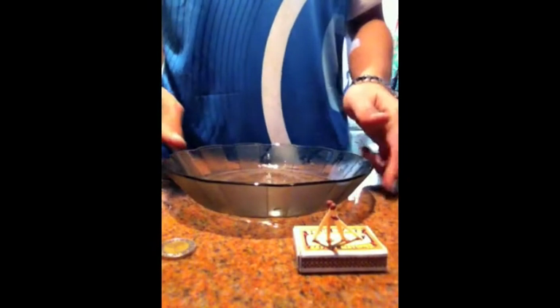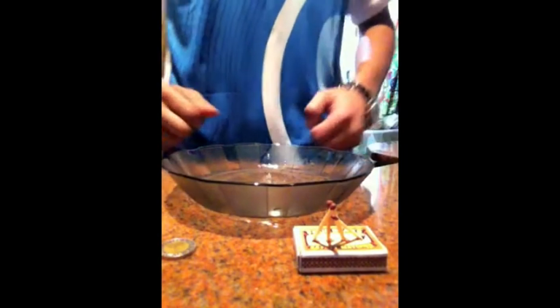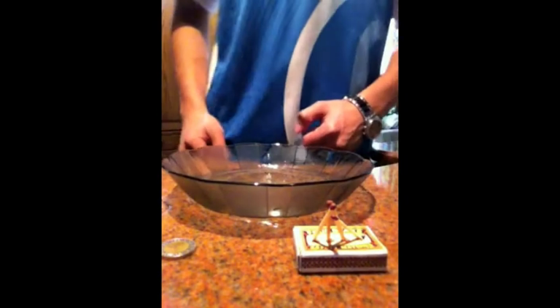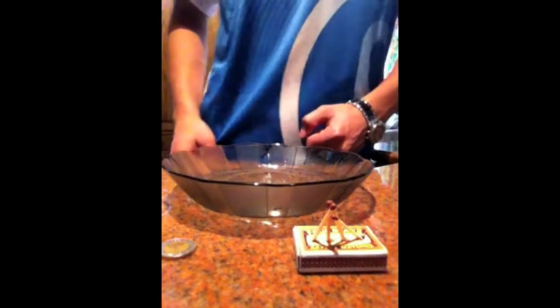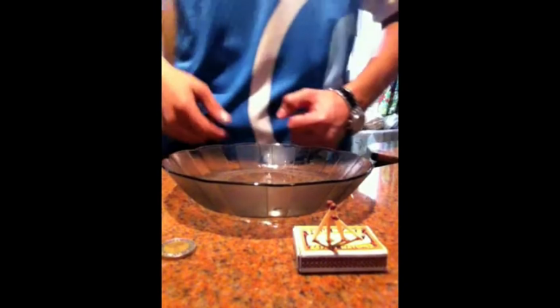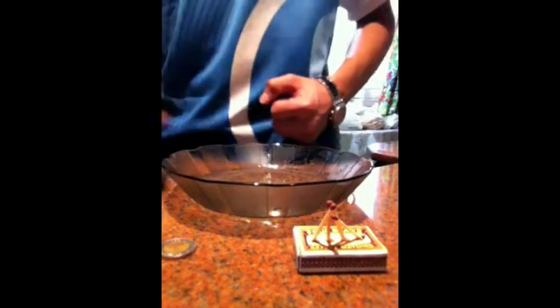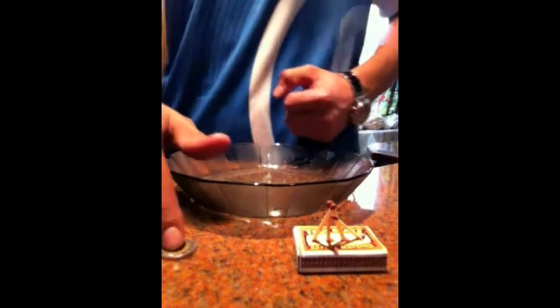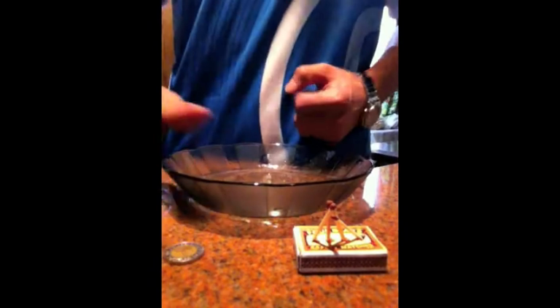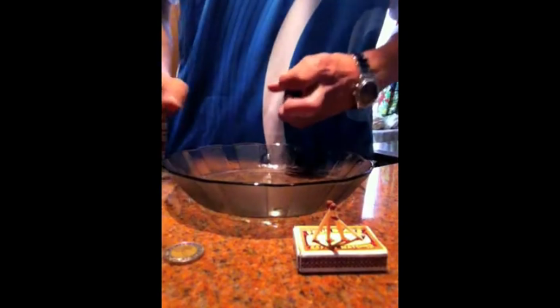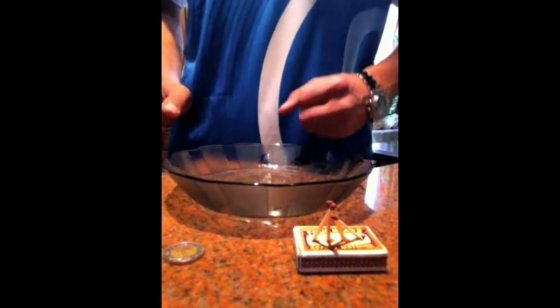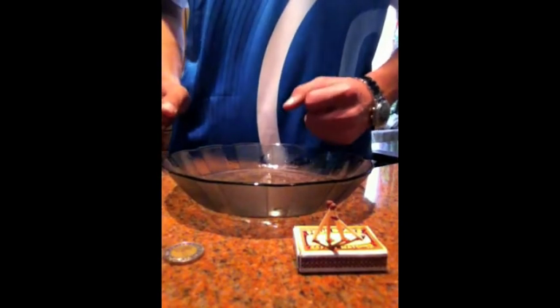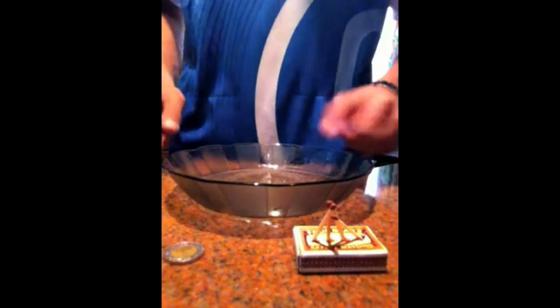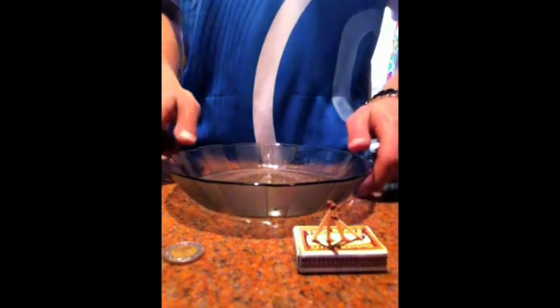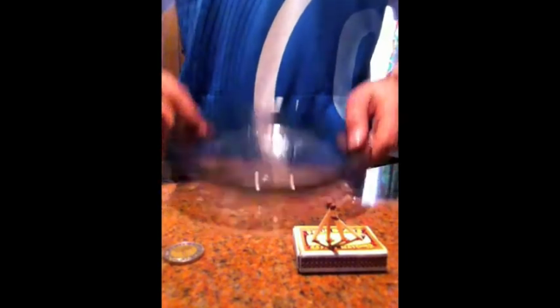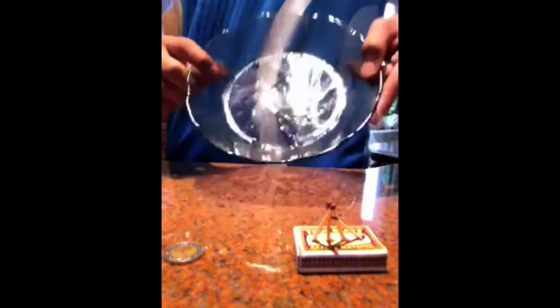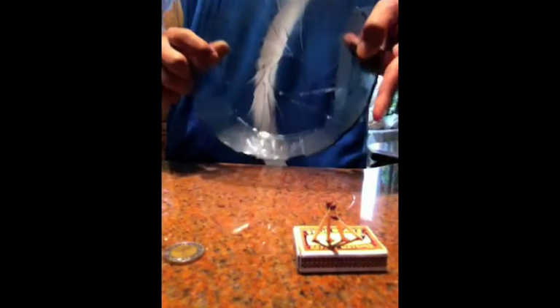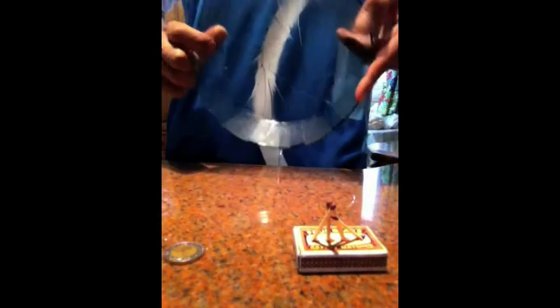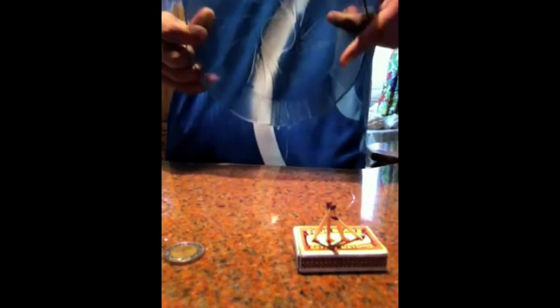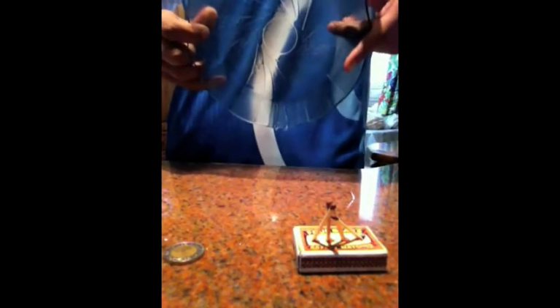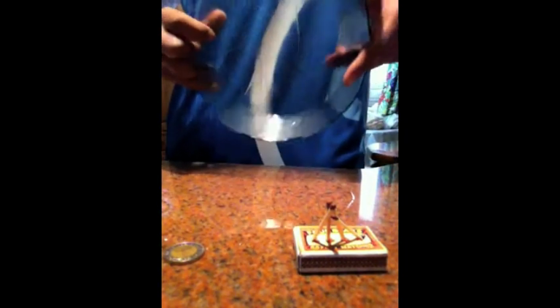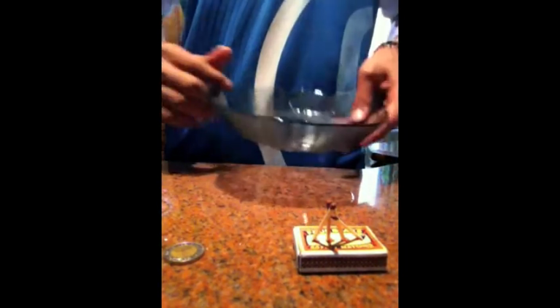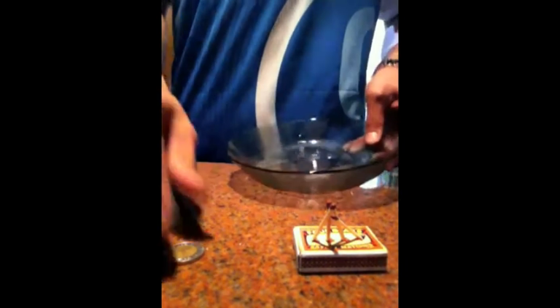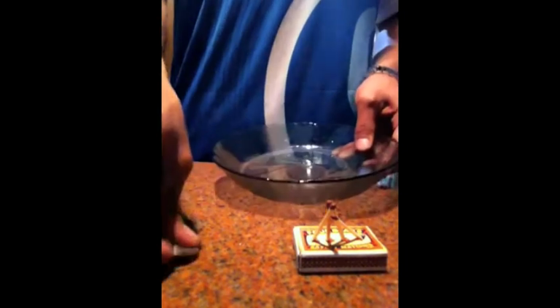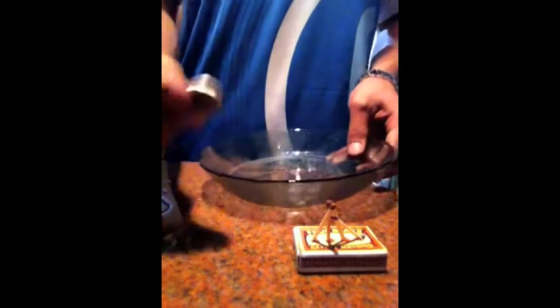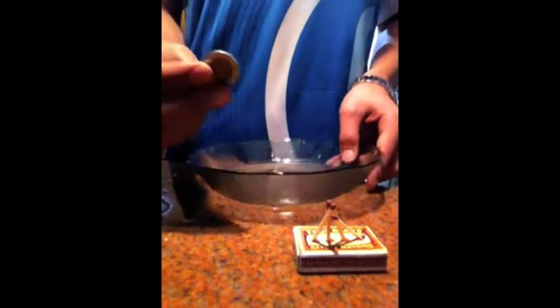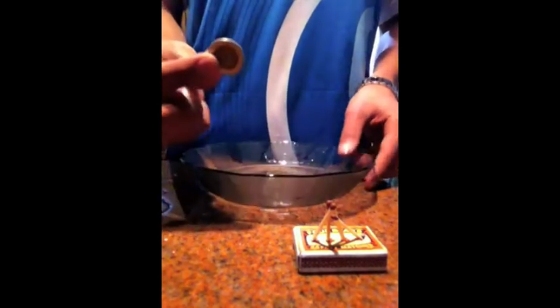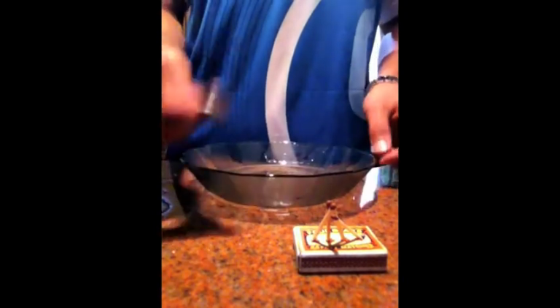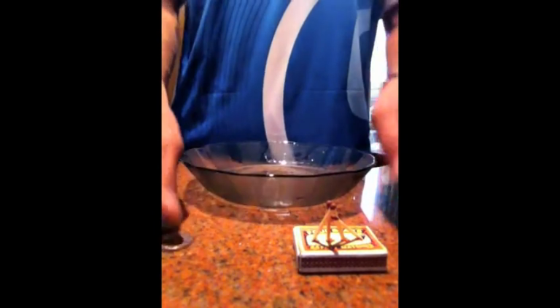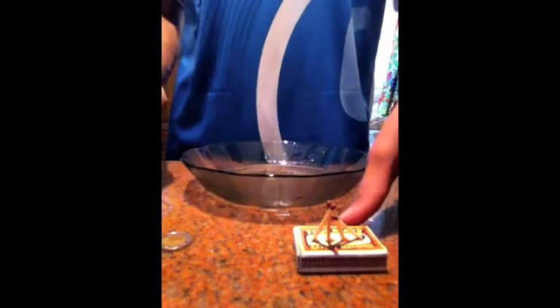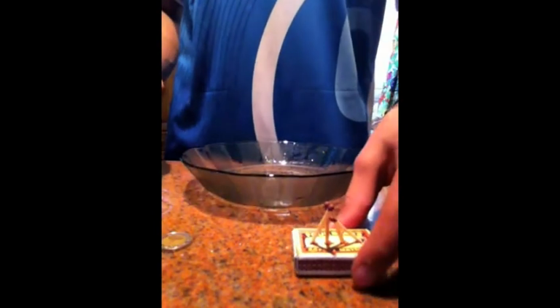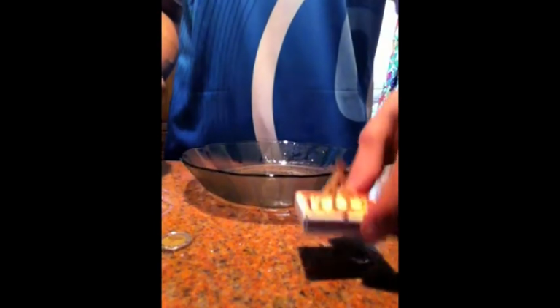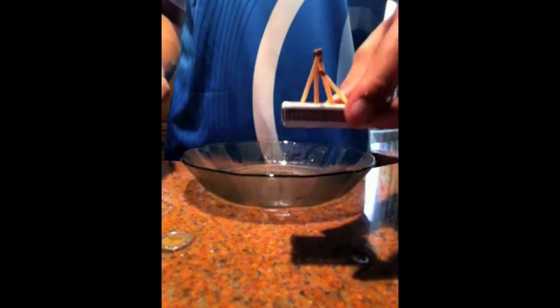Hi there, today we are going to do an experiment and the following materials are needed: a plate, a coin, and some matches.